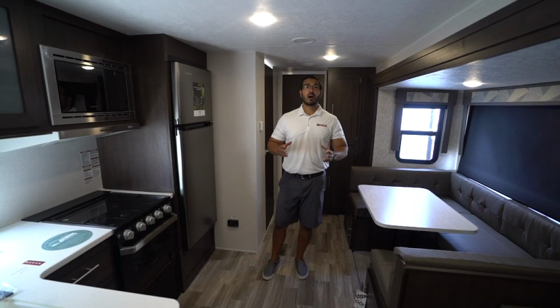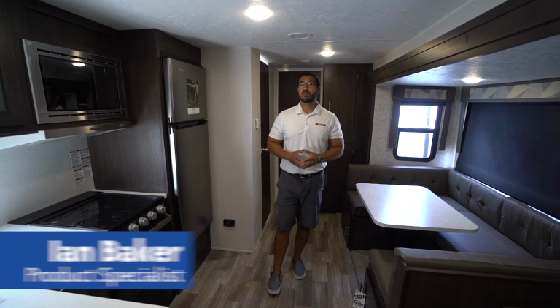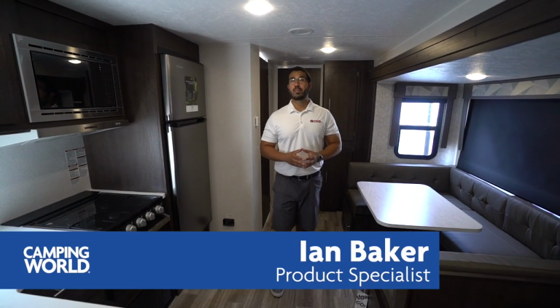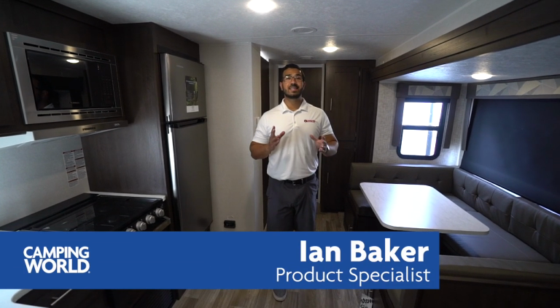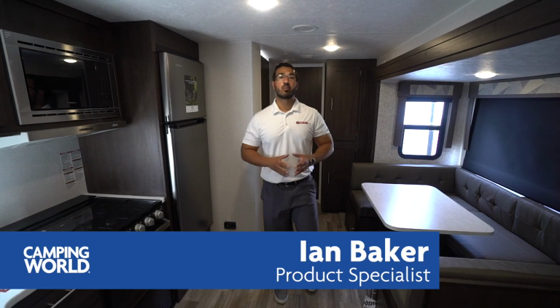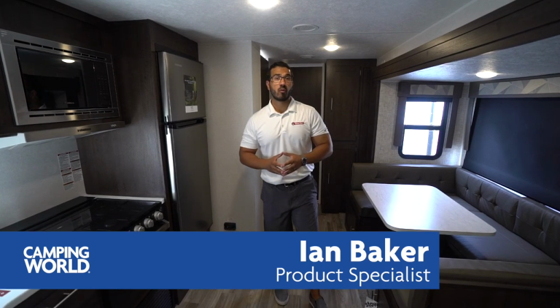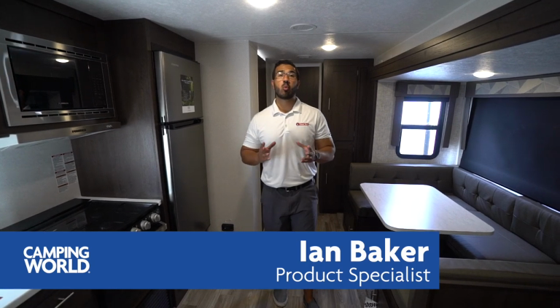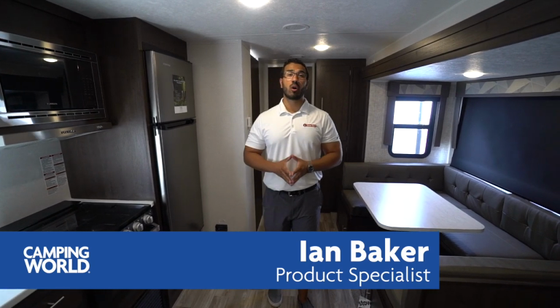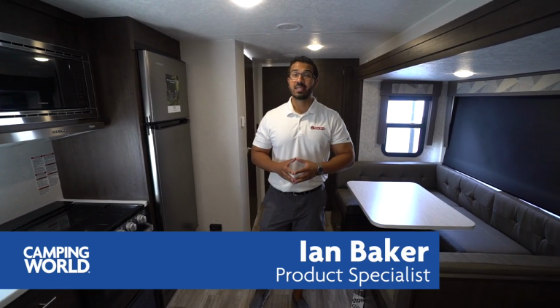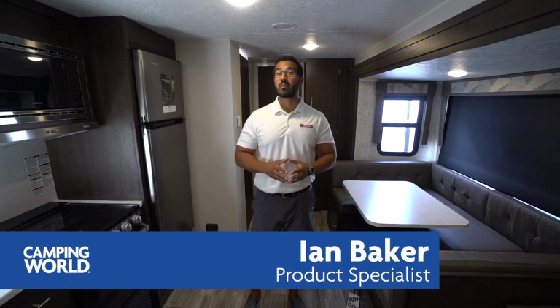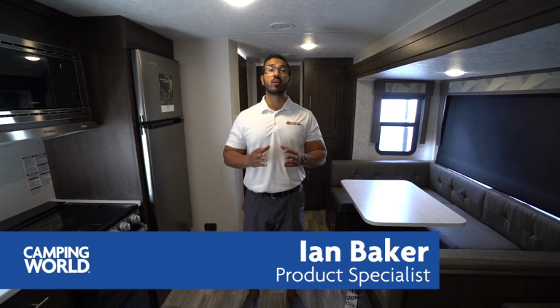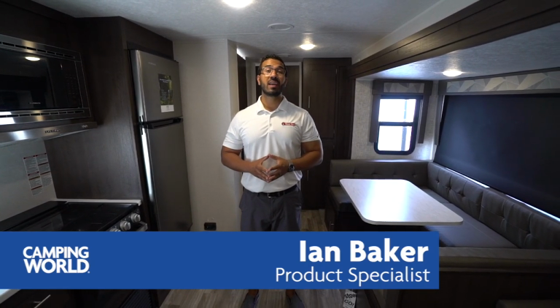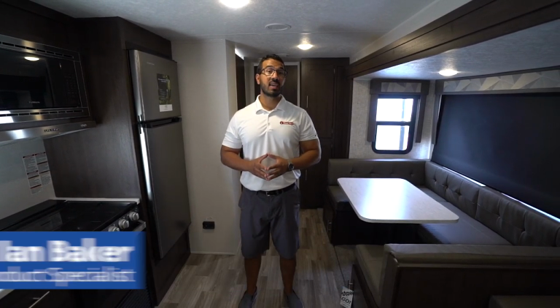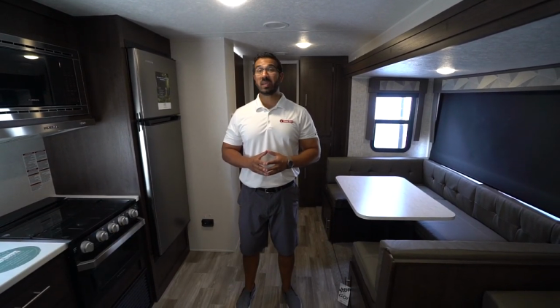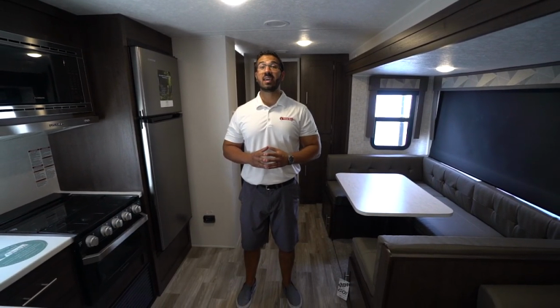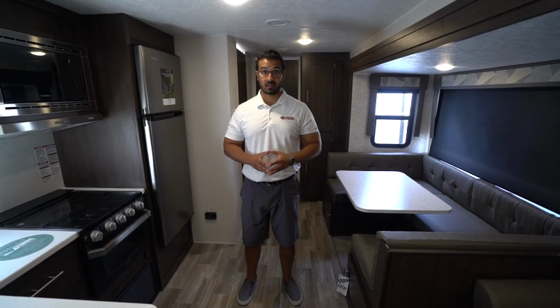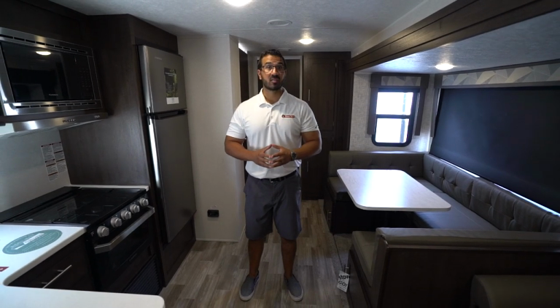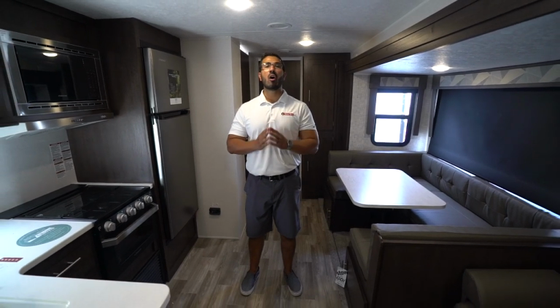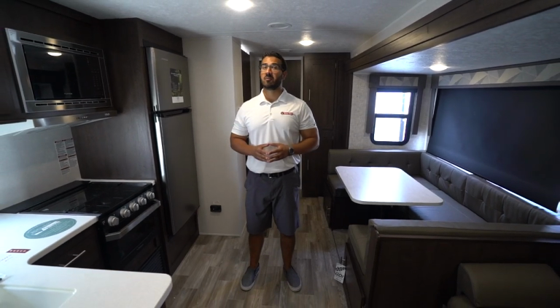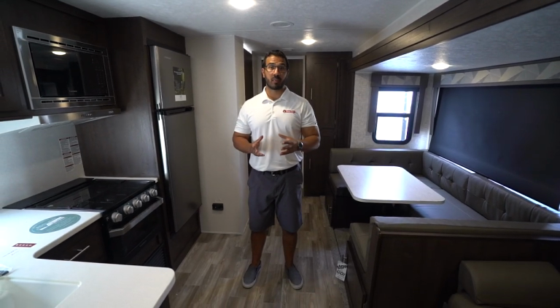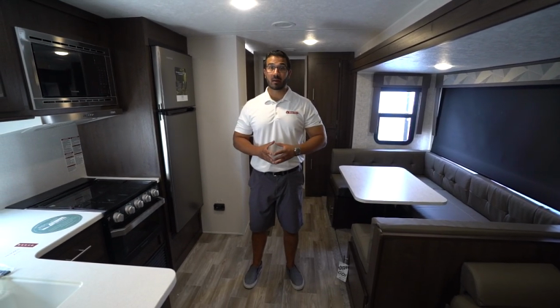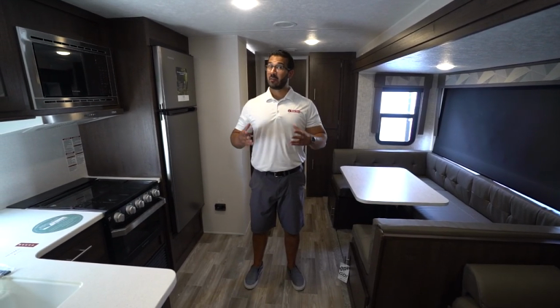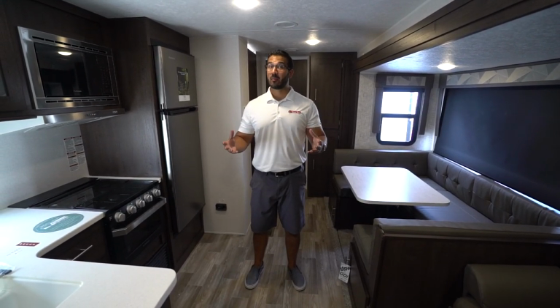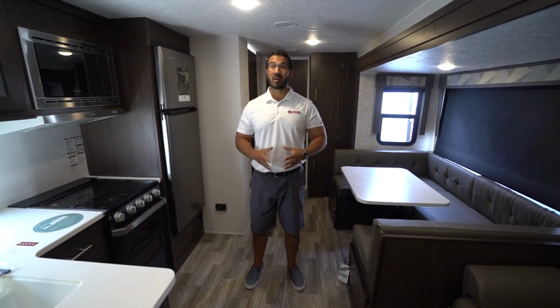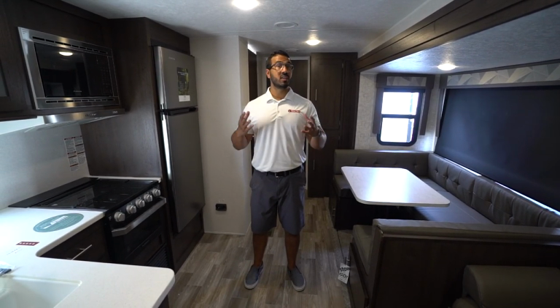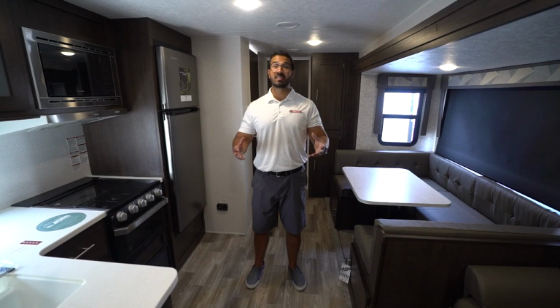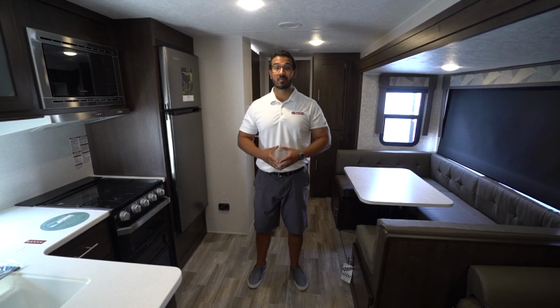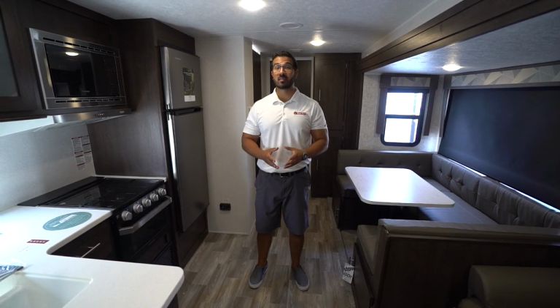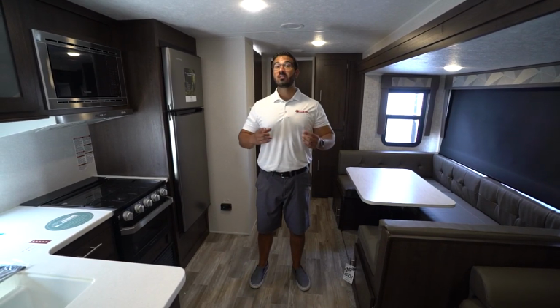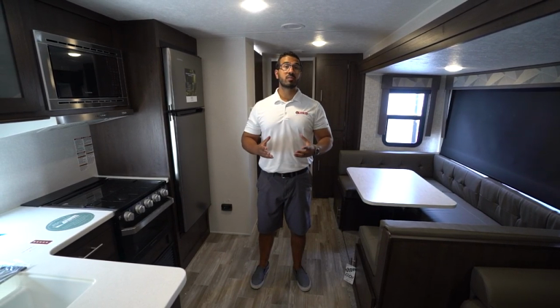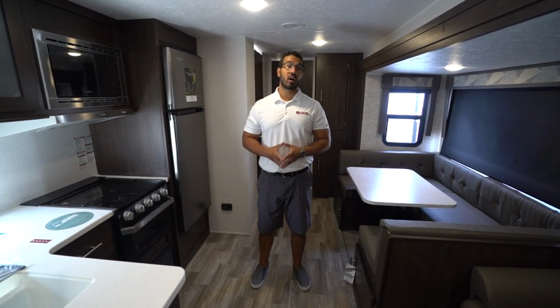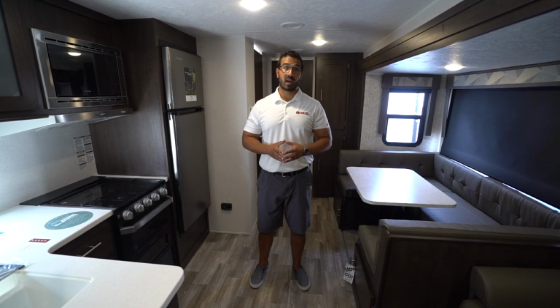Hi folks, I'm Ian Baker and today we're going to go over the 2020 Salem 31KQBTS. This is an awesome family bunk model. If you have a big family and you need the kids to have some space, this is one you'll definitely want to check out.